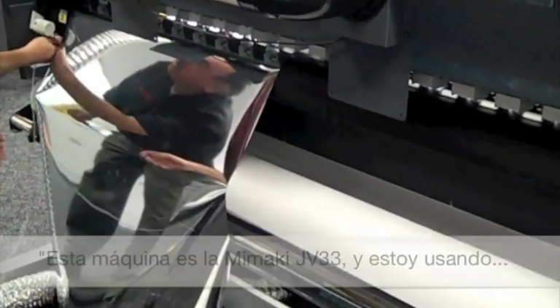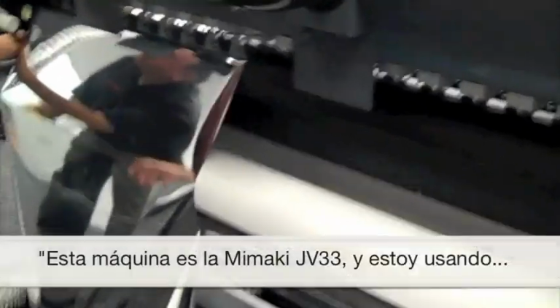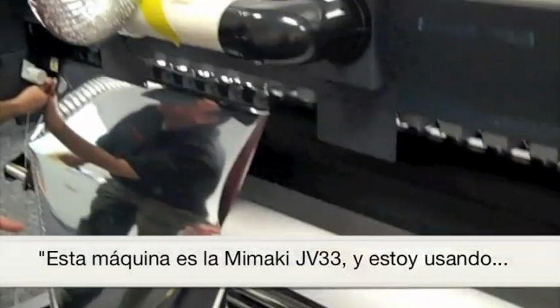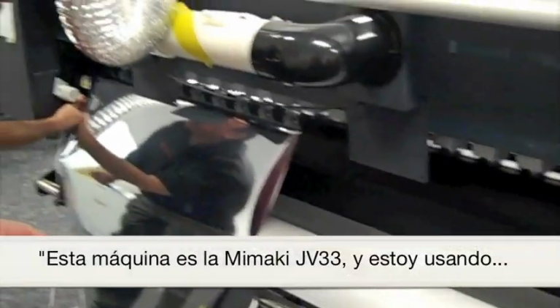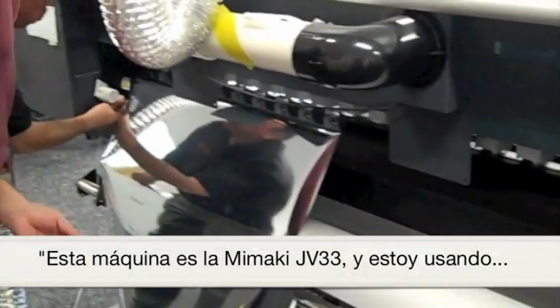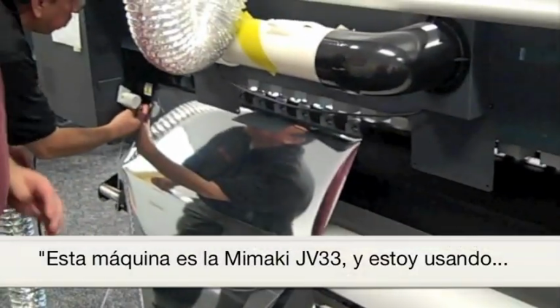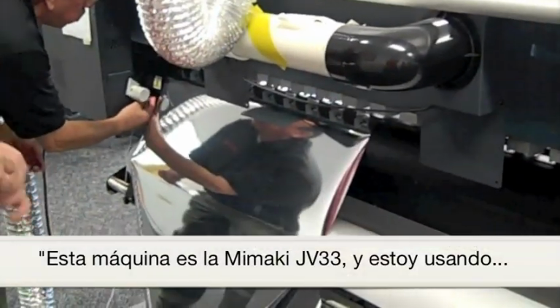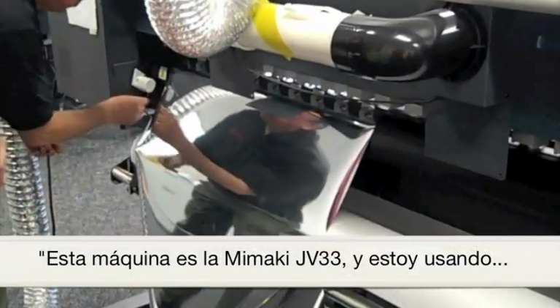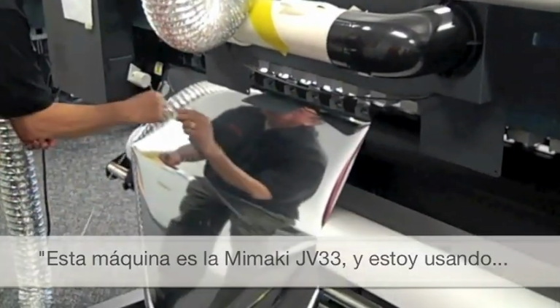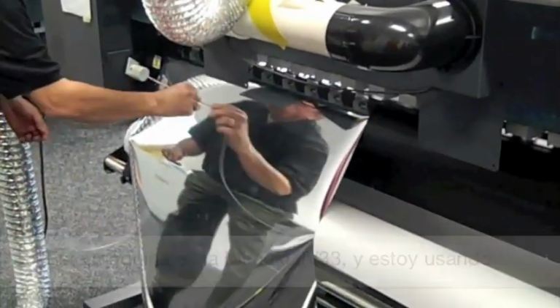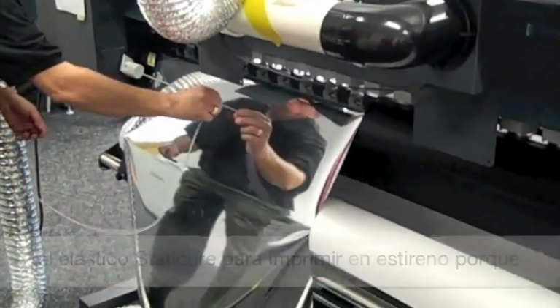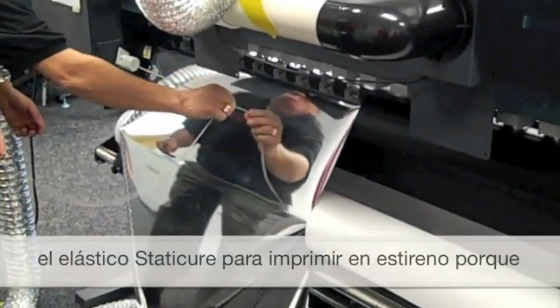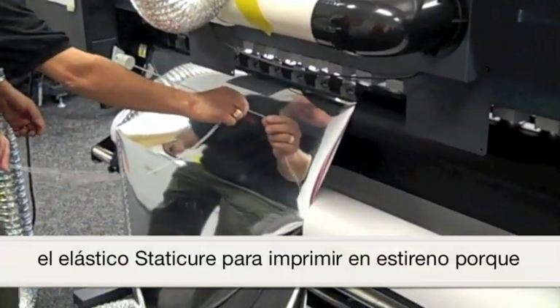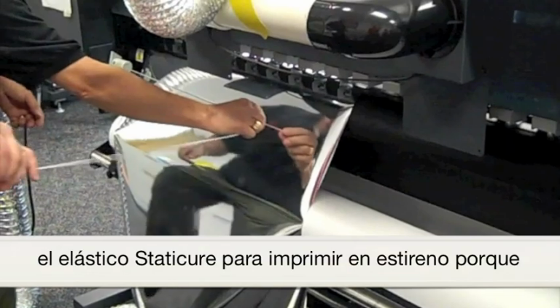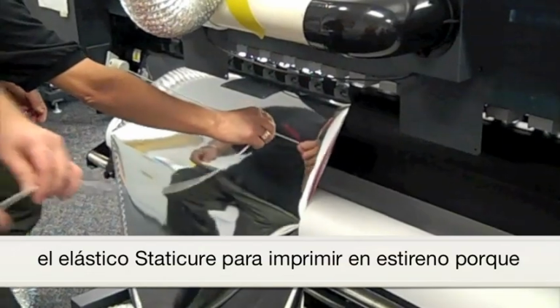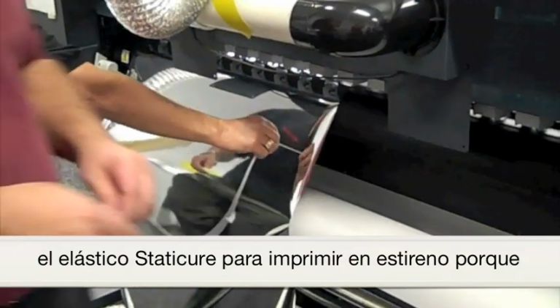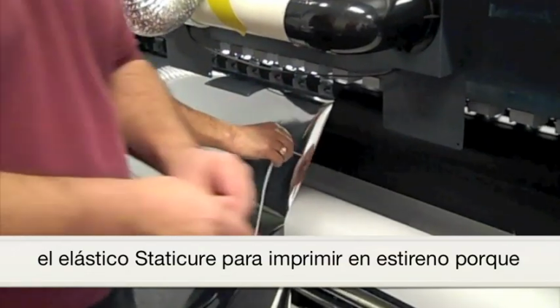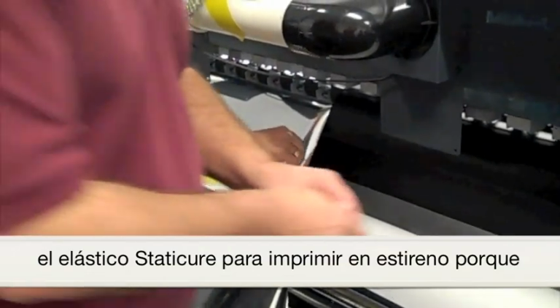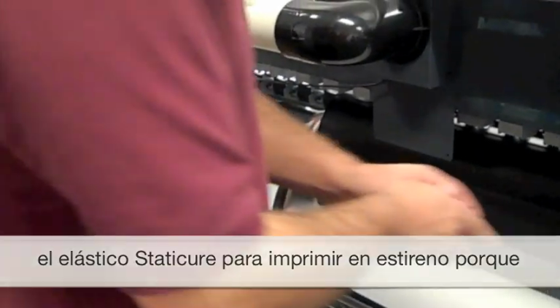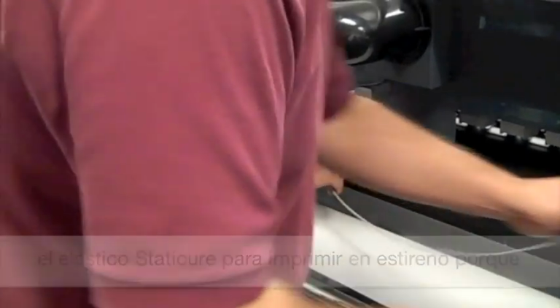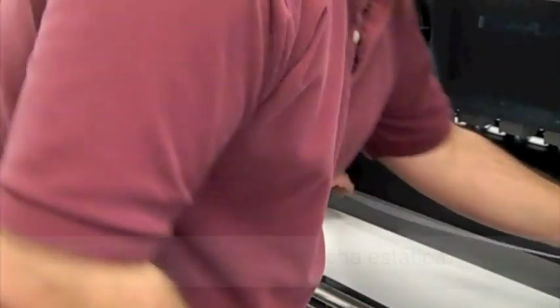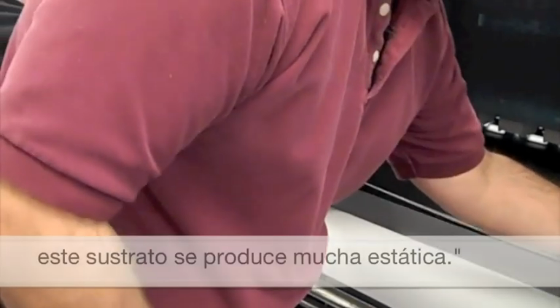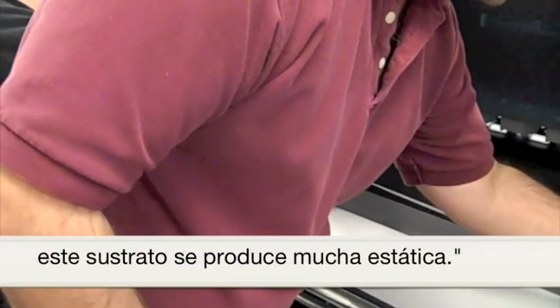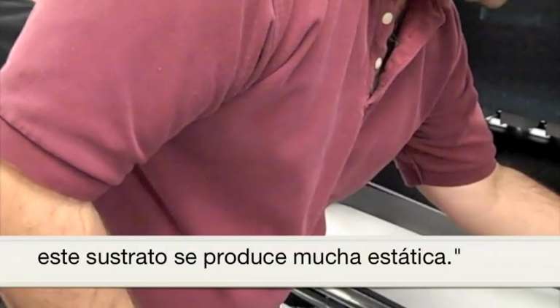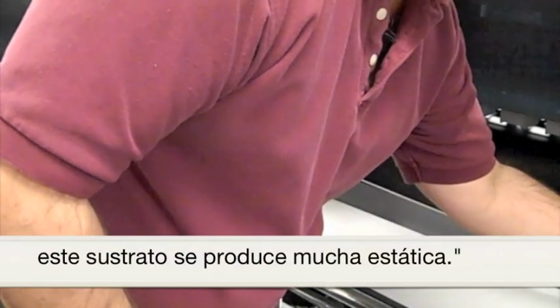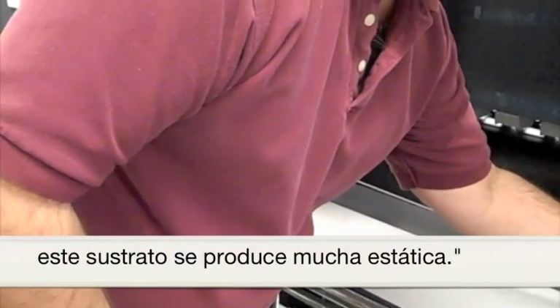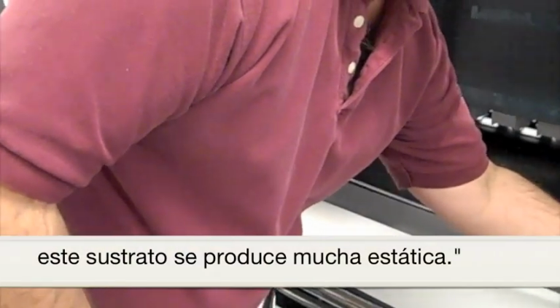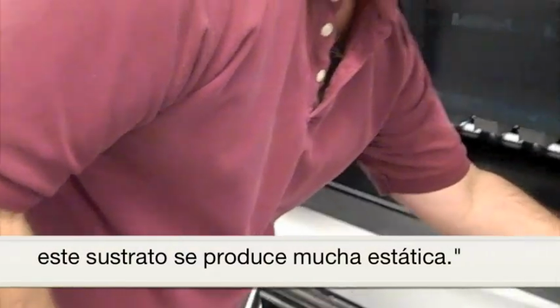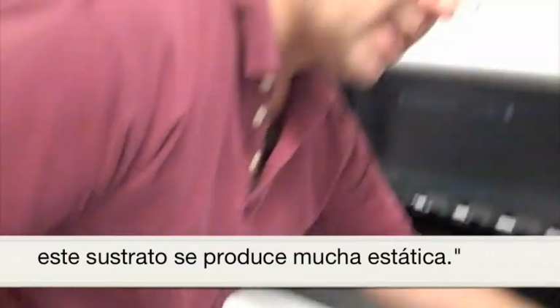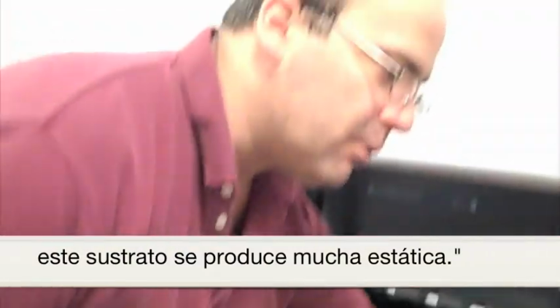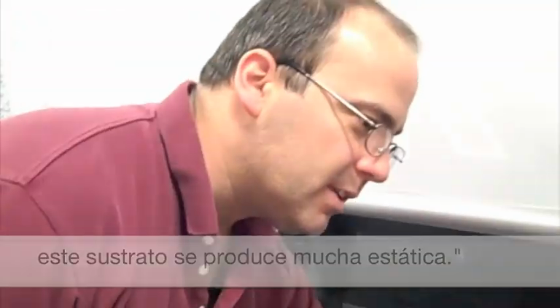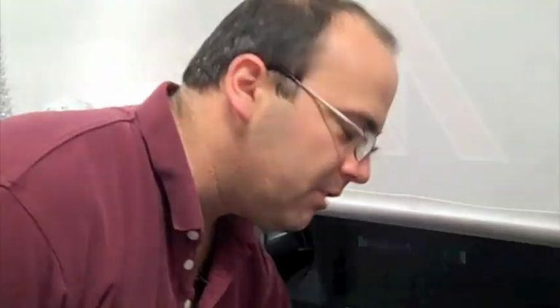What machine is this? This is the JV-33. This has solvent ink in it and I use it with a lot of styrene and I get a lot of static with styrene.